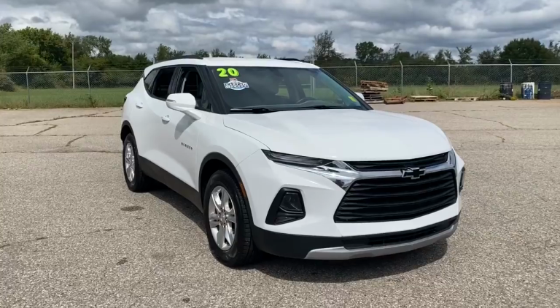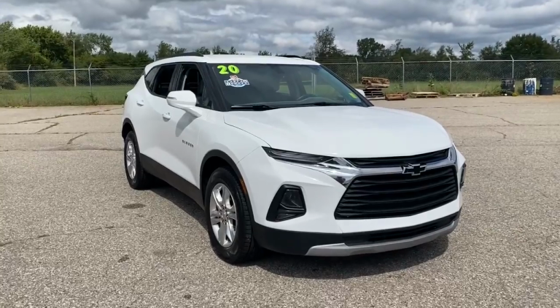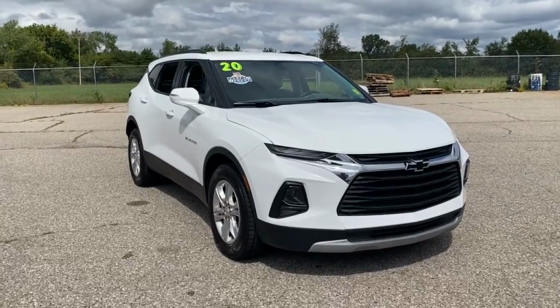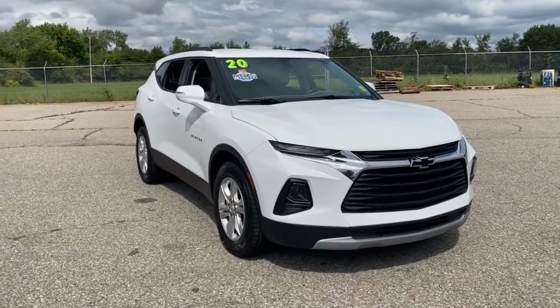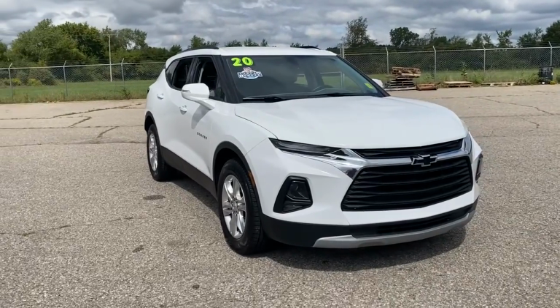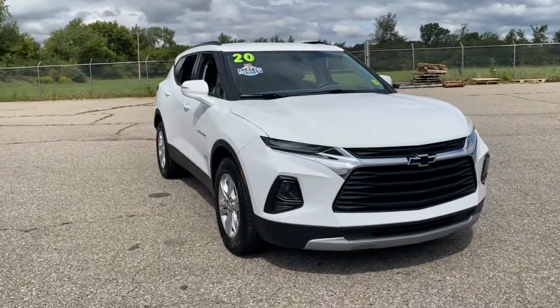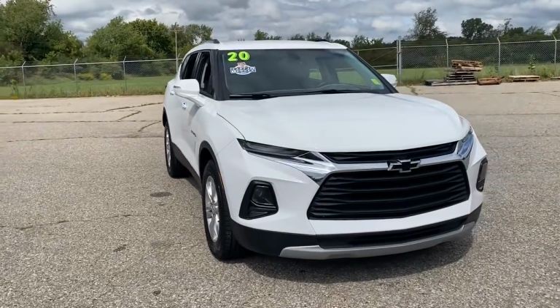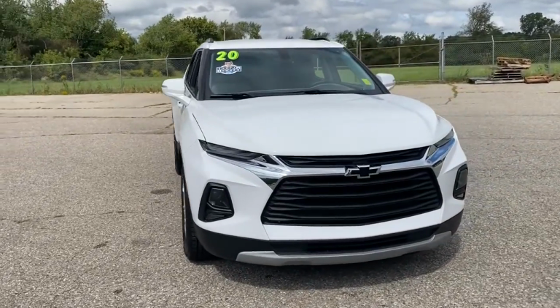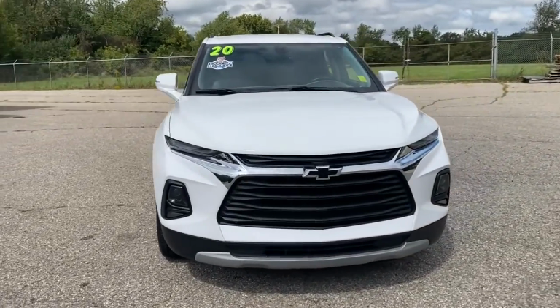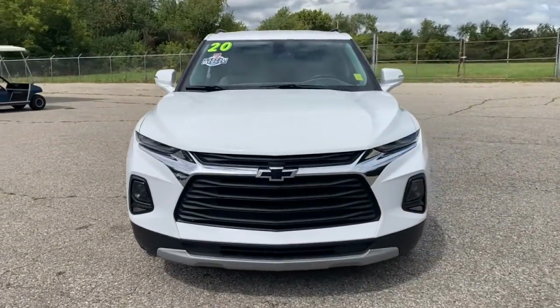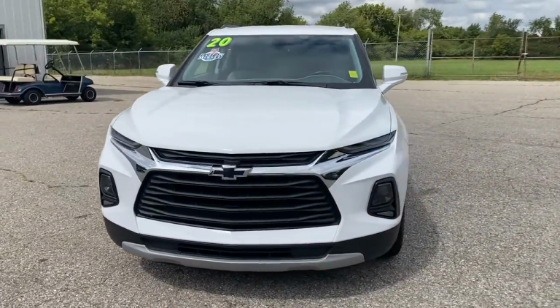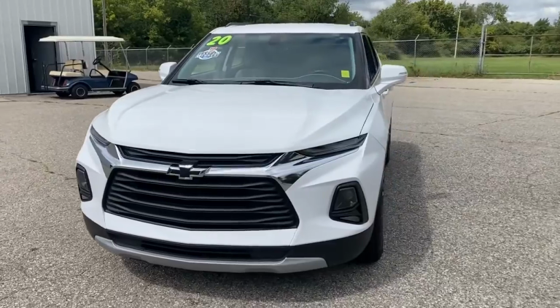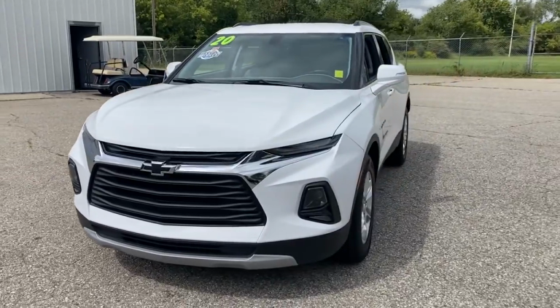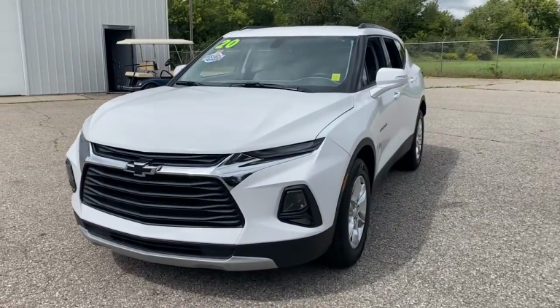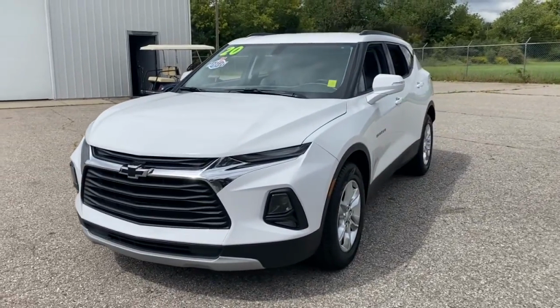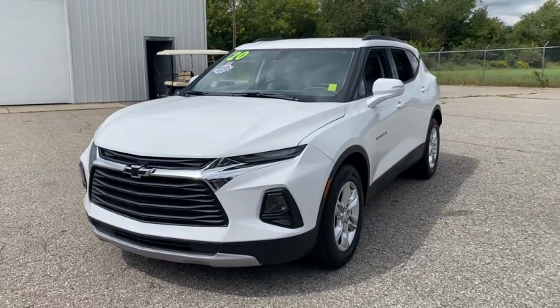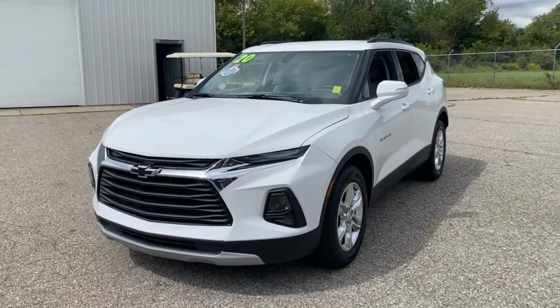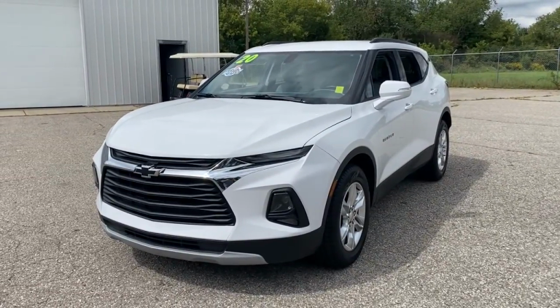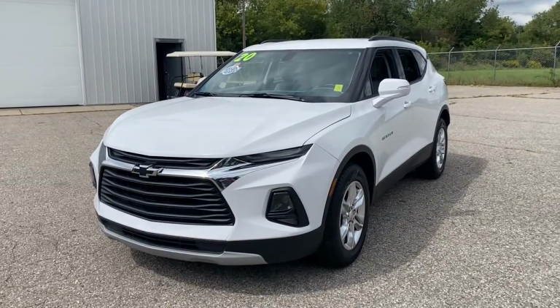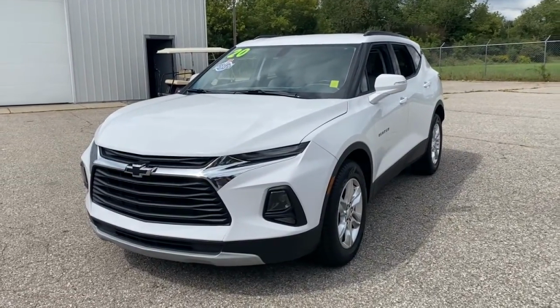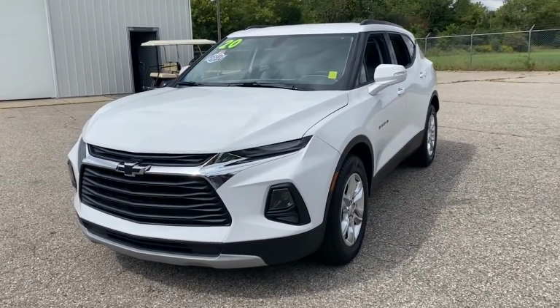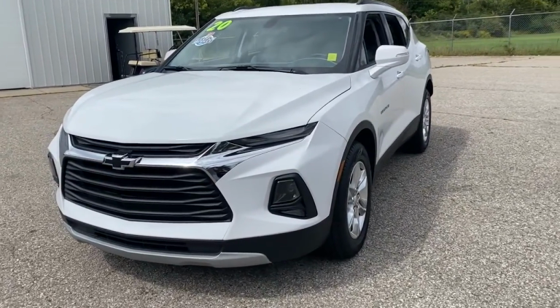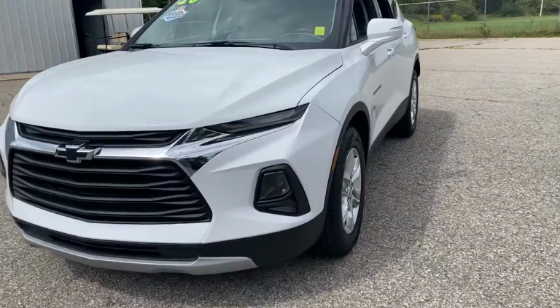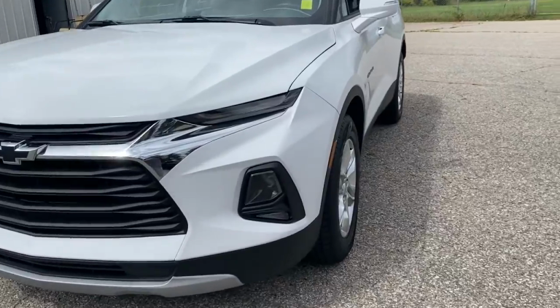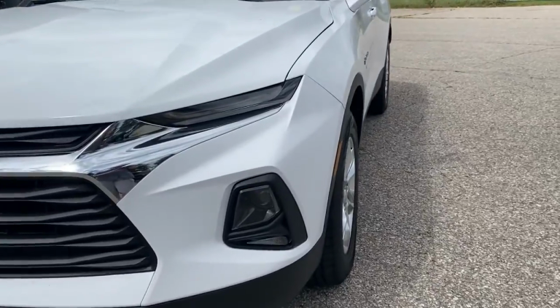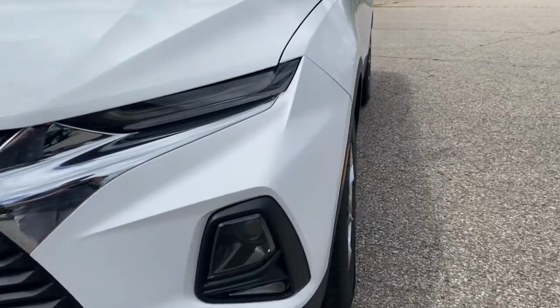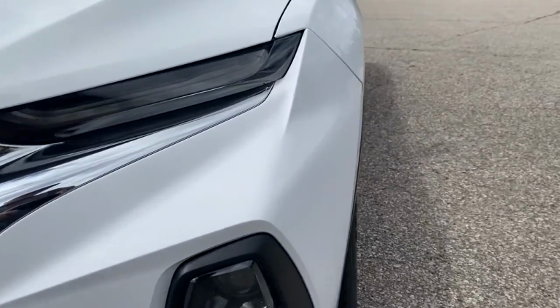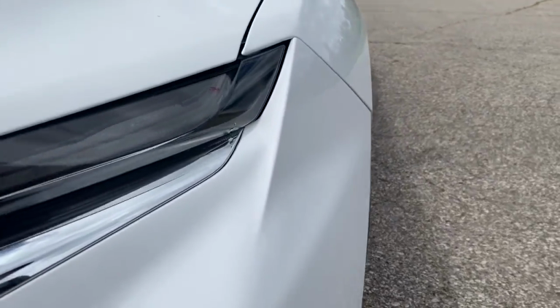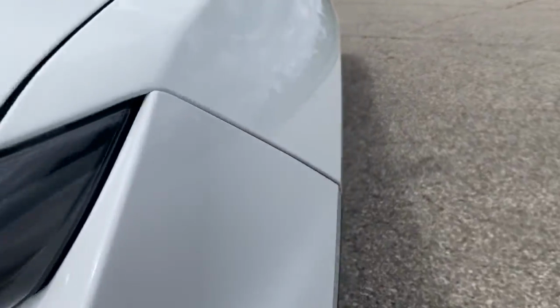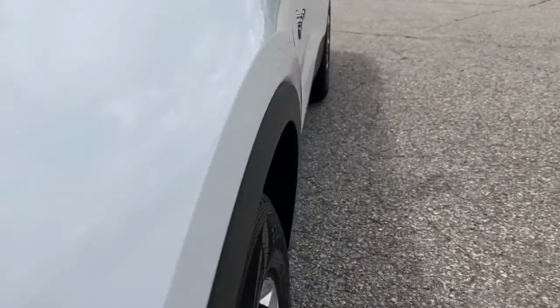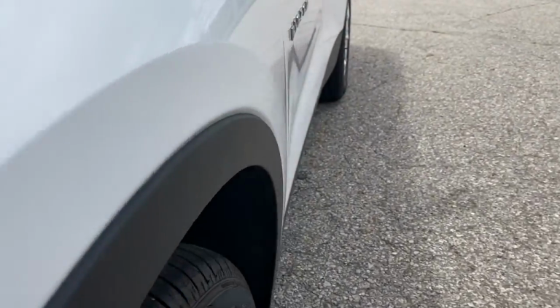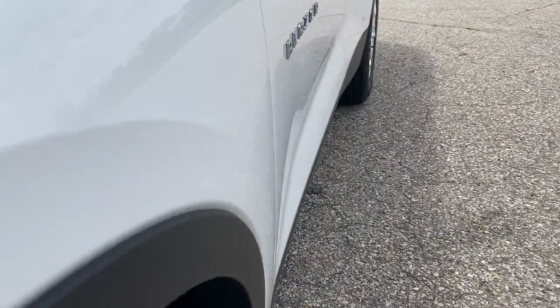Look no further than the 2020 Chevrolet Blazer. With less than 25,000 miles on the odometer, this vehicle provides excellent value. Make the drive in comfort and sporty style in this well-equipped Blazer.